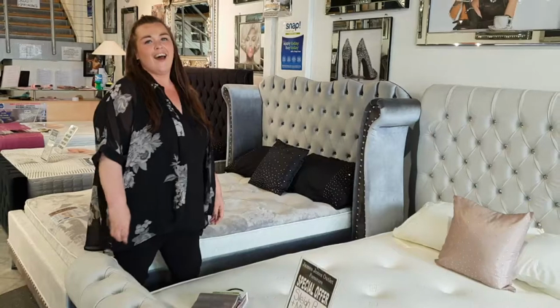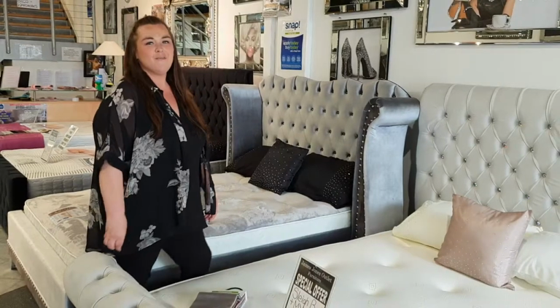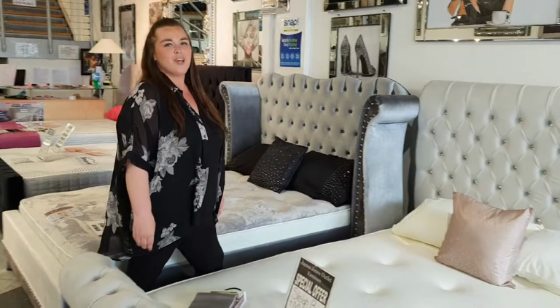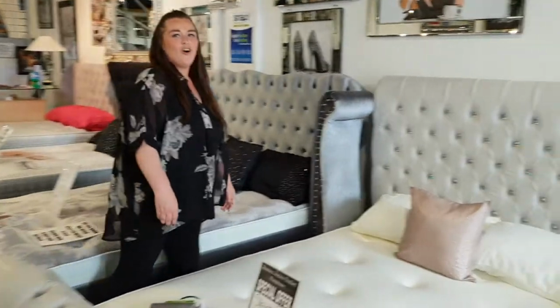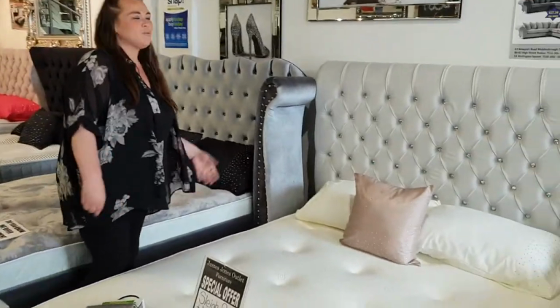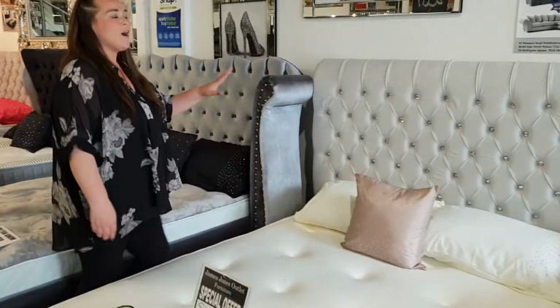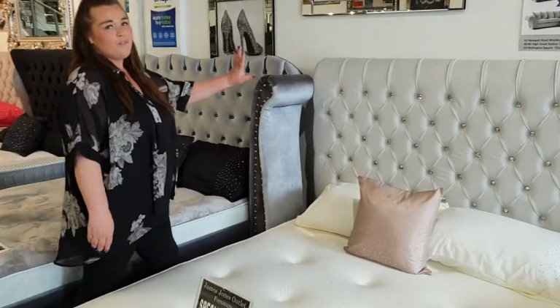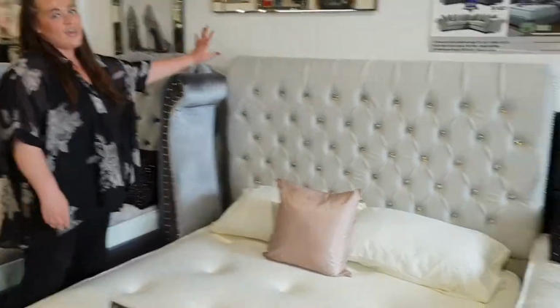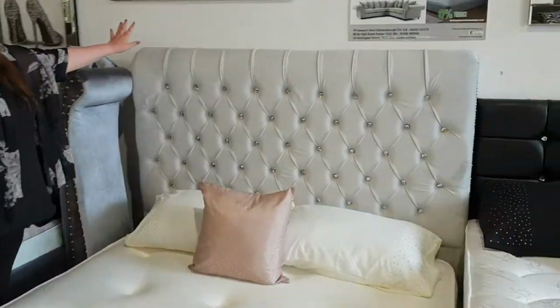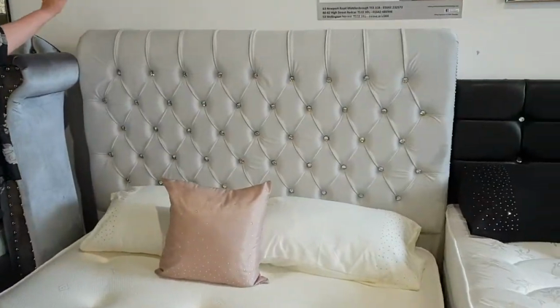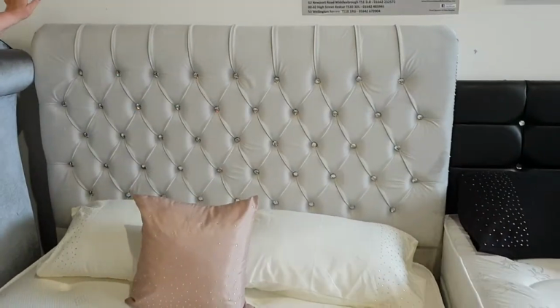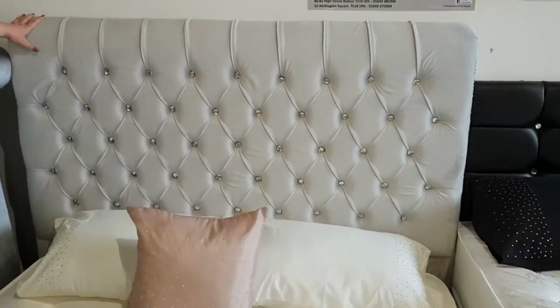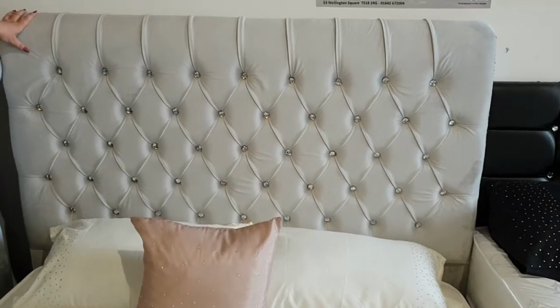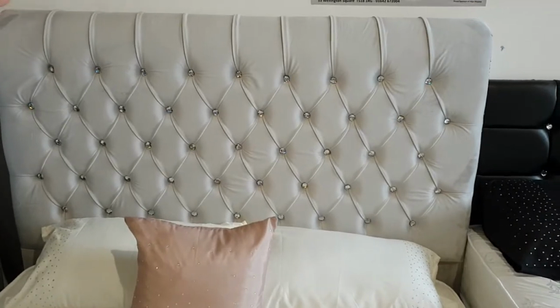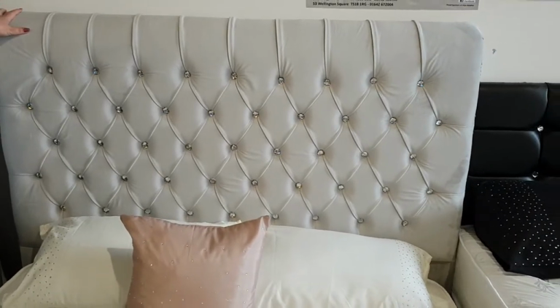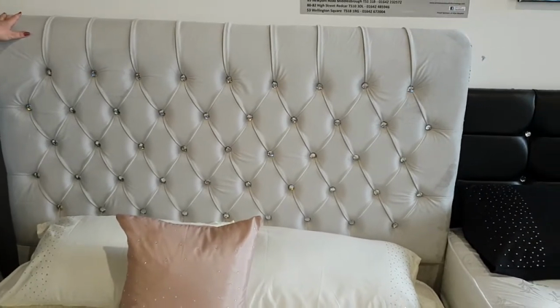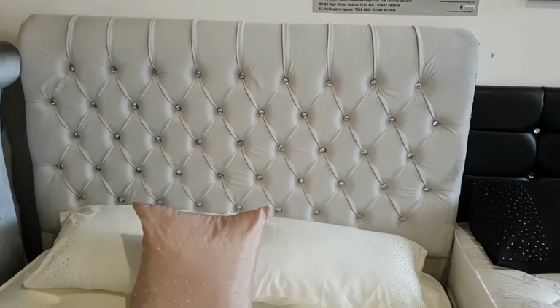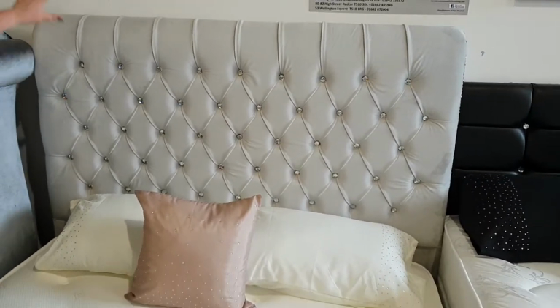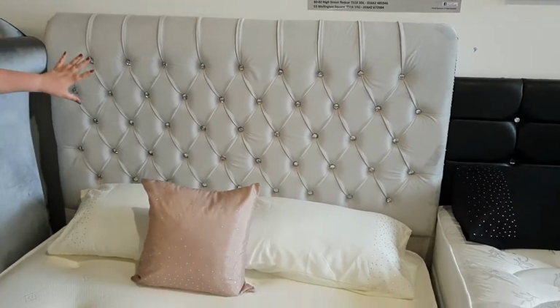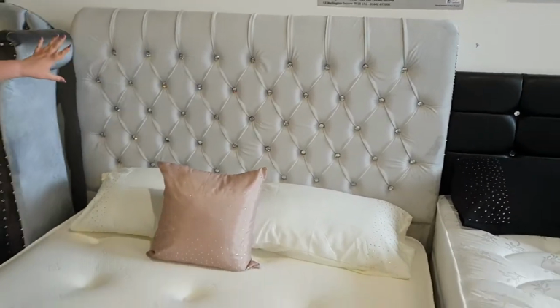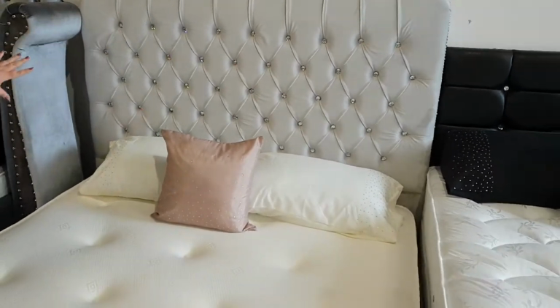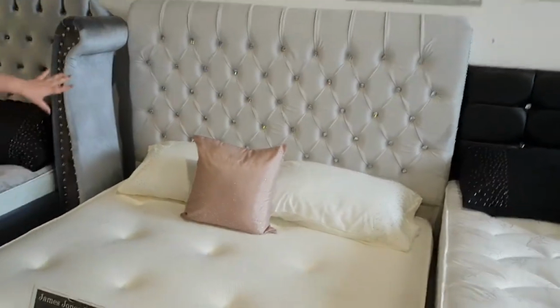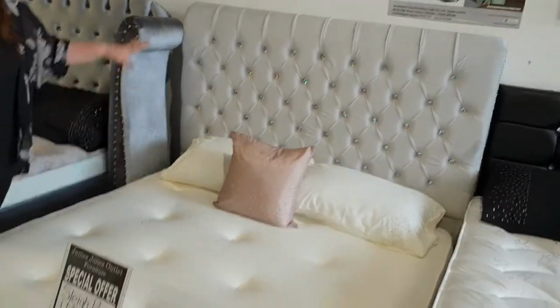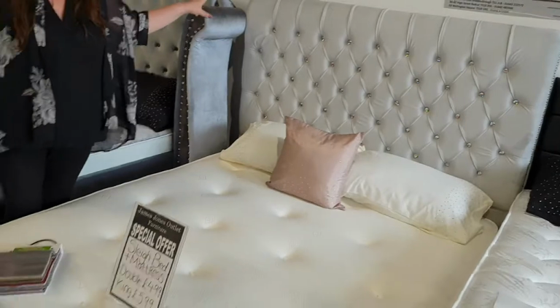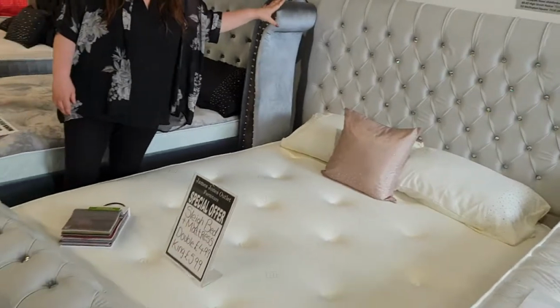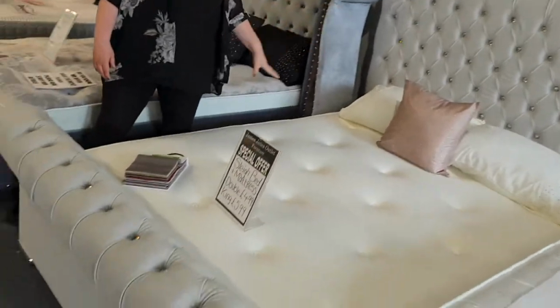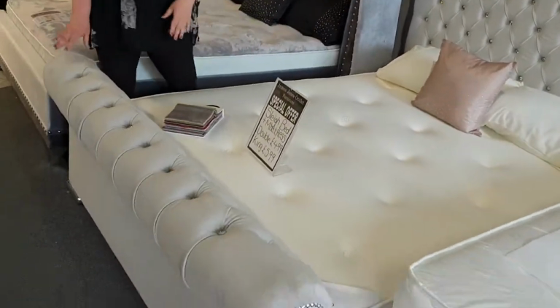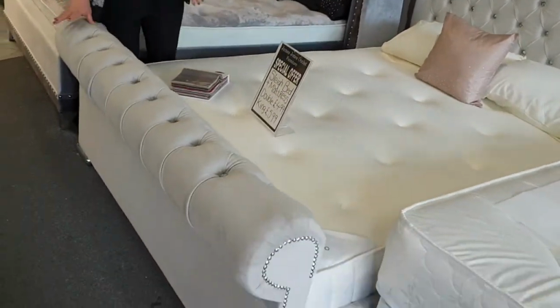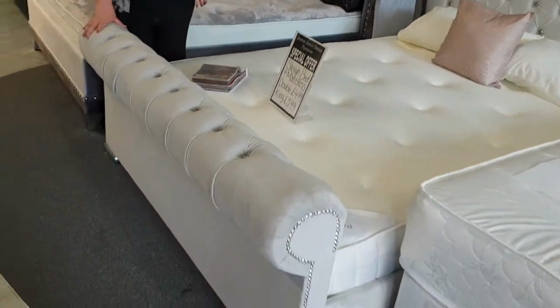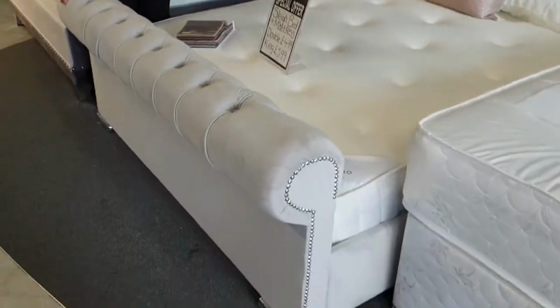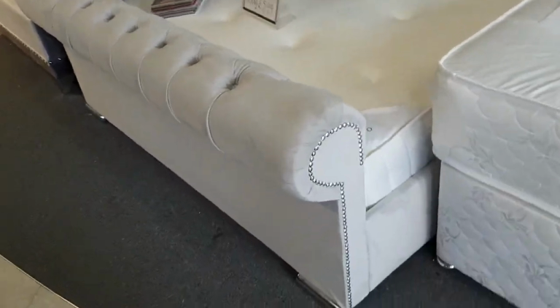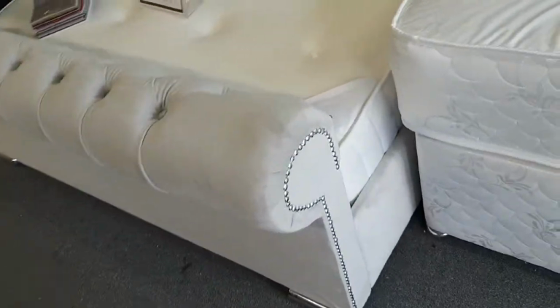Hi, this is Sammy from James Jones. I just want to show you our beautiful Slayer bed. It can come in French velvet and frost velvet. It comes with diamond tufts or buttons. It's got the Slayer headboard and the Slayer footboard with a memory foam mattress.